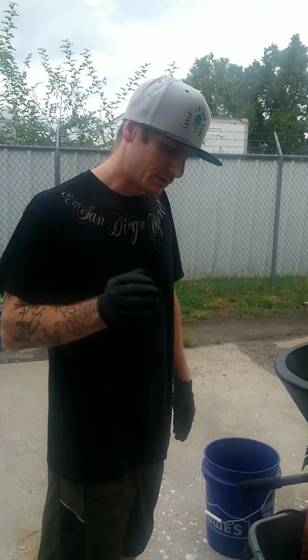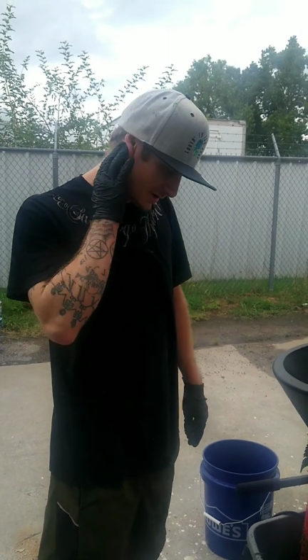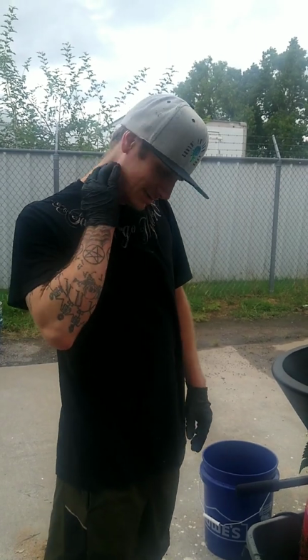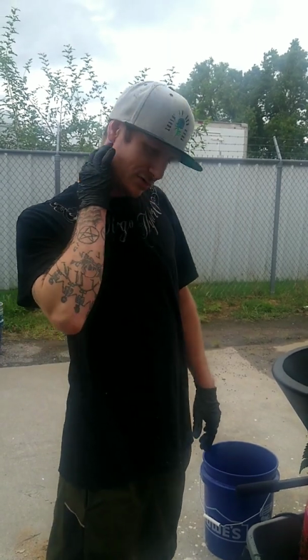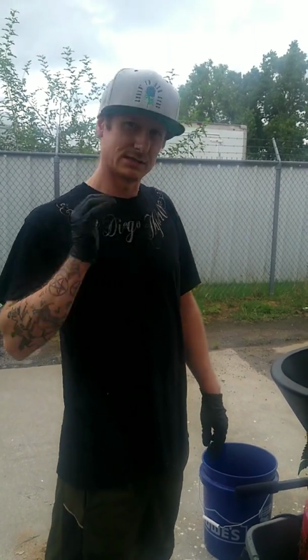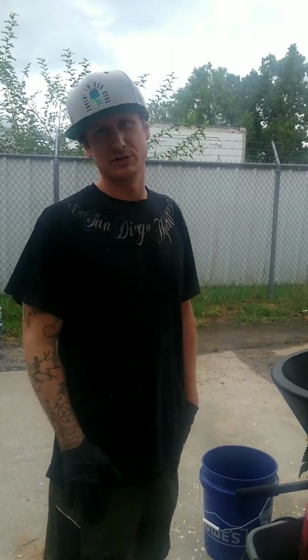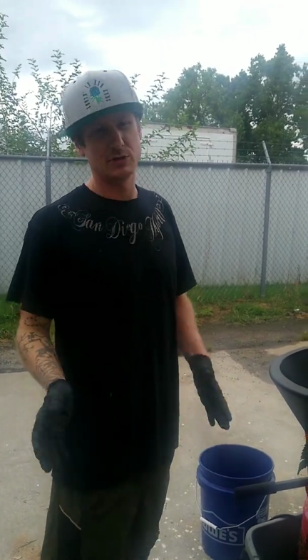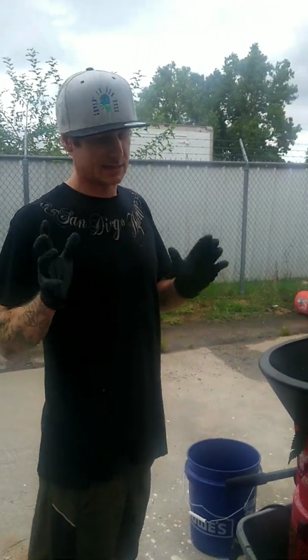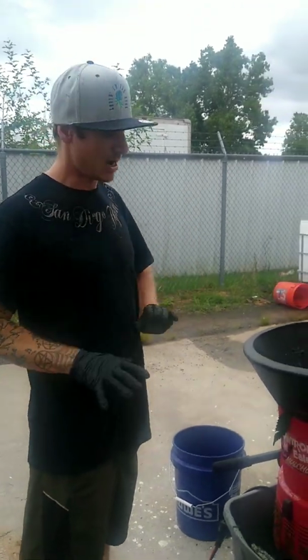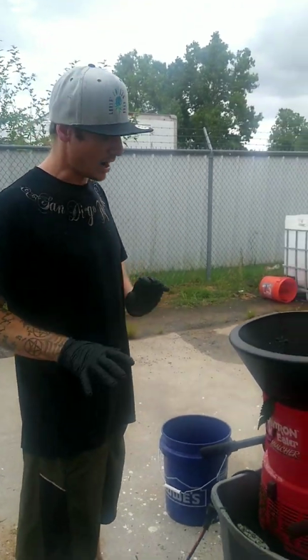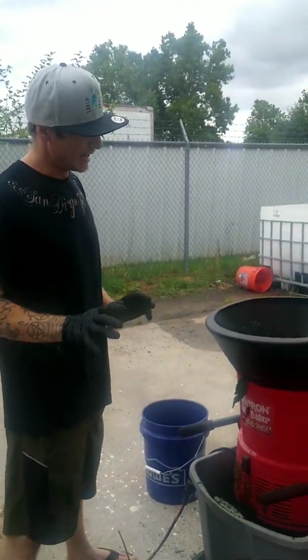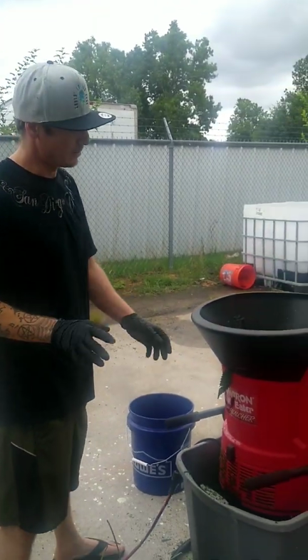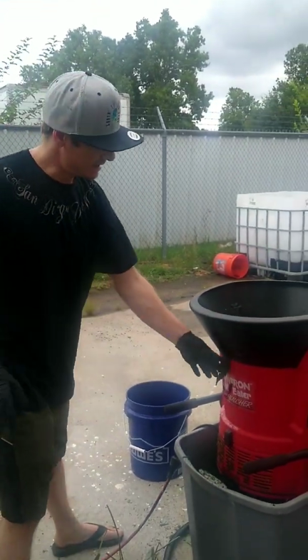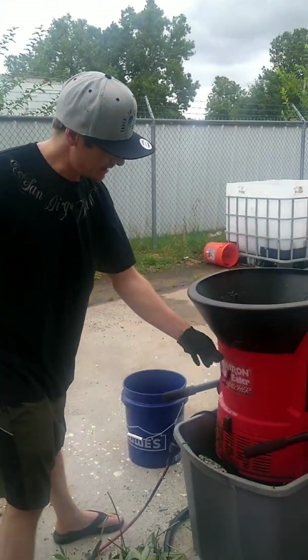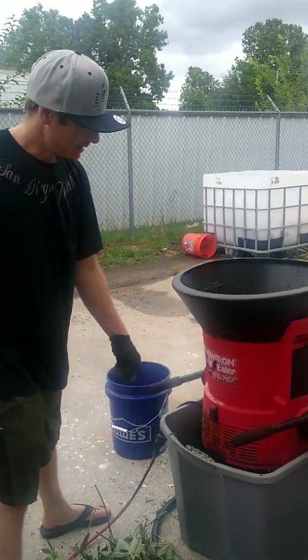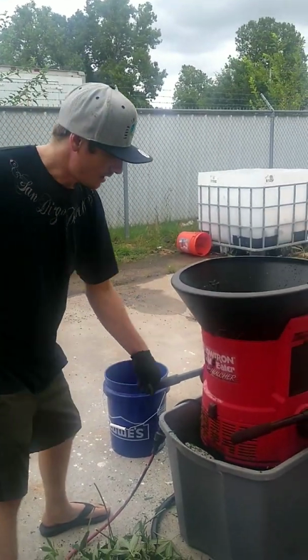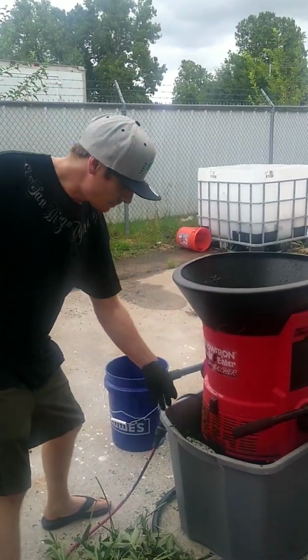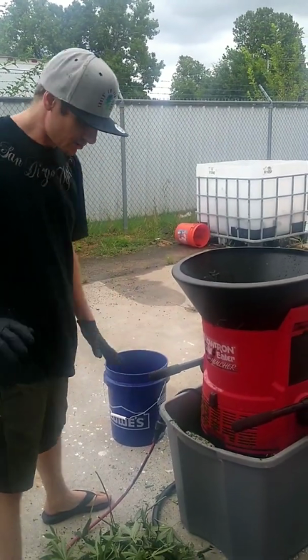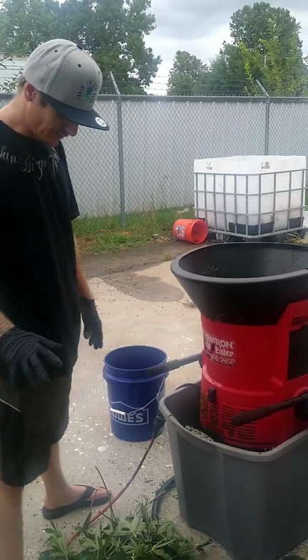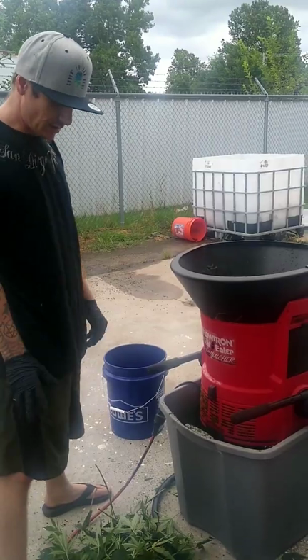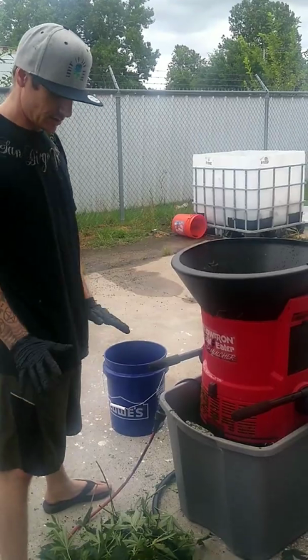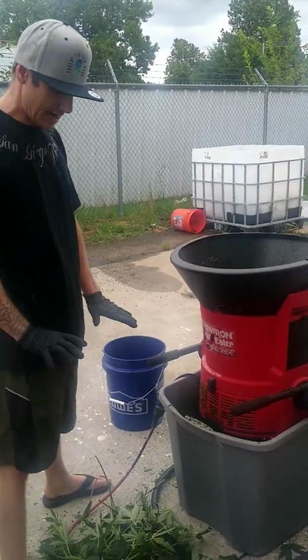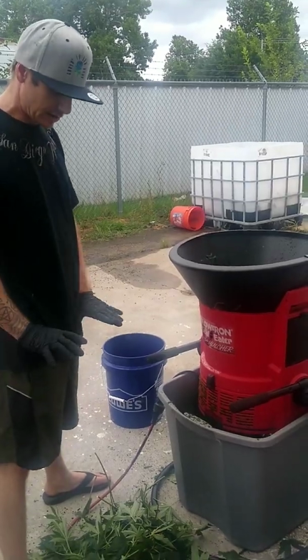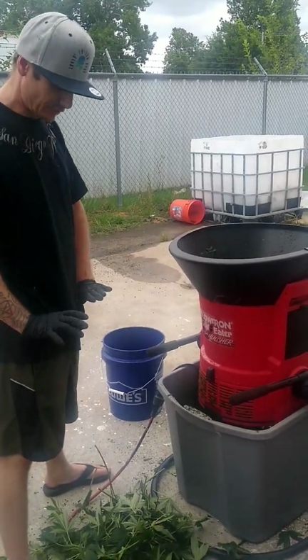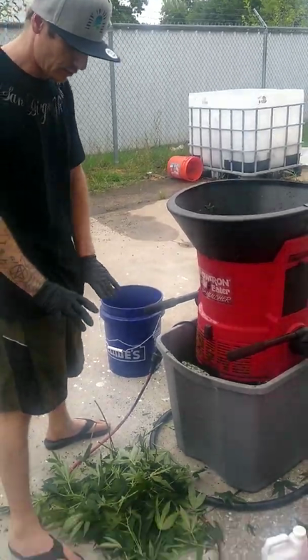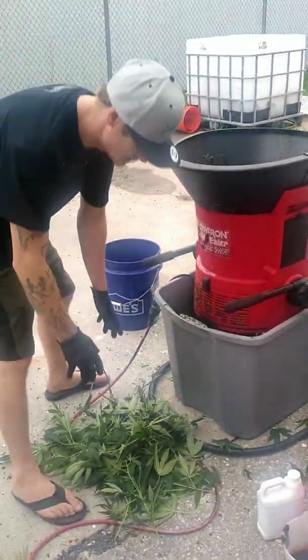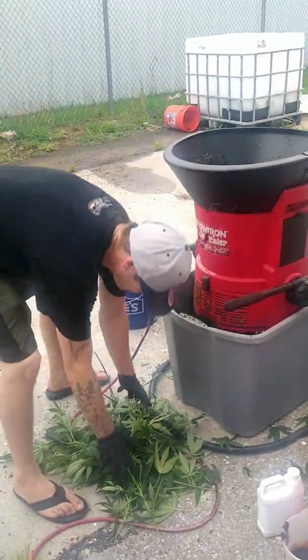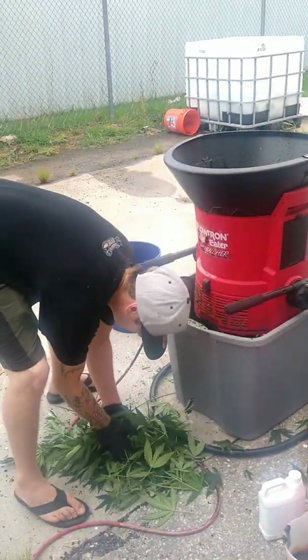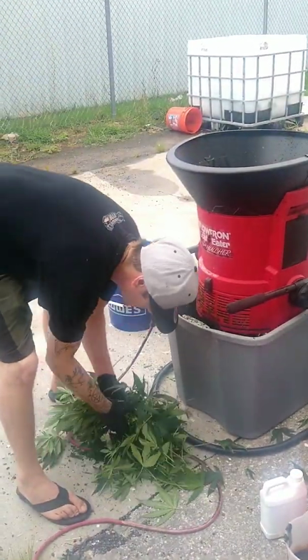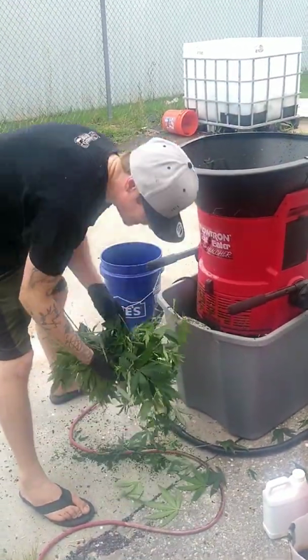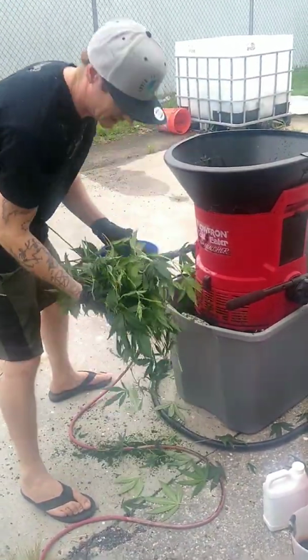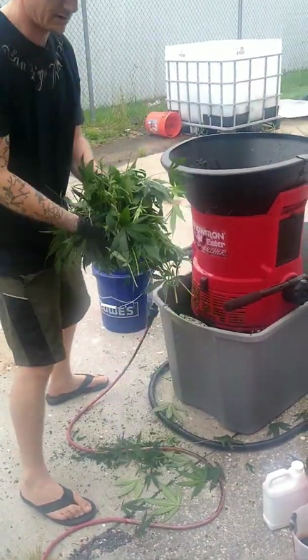What's going on guys? Brandon Rust. I'm going to show you guys how I am making biological fertilizer out of green waste from hemp or cannabis.